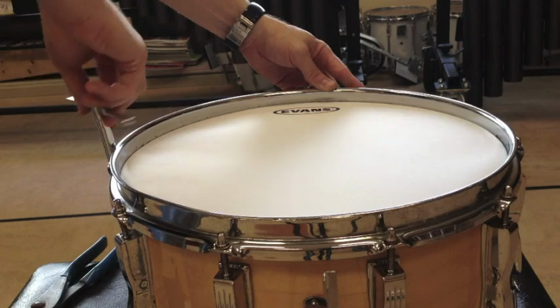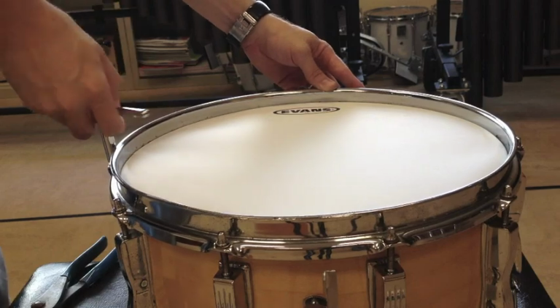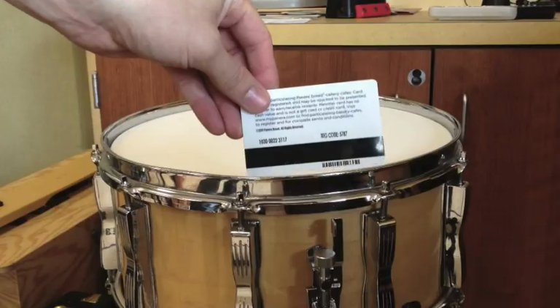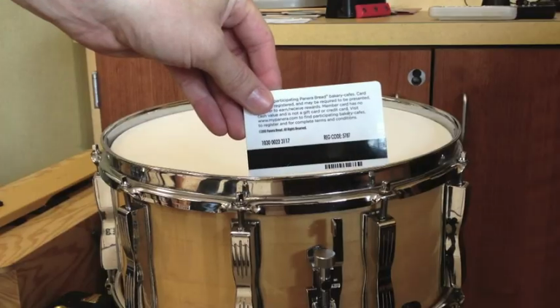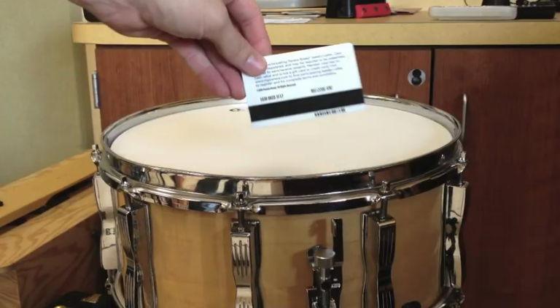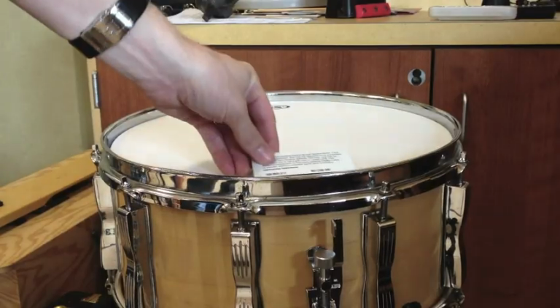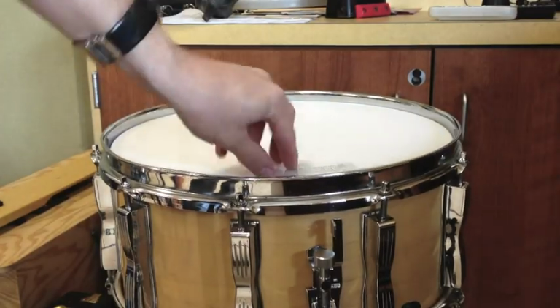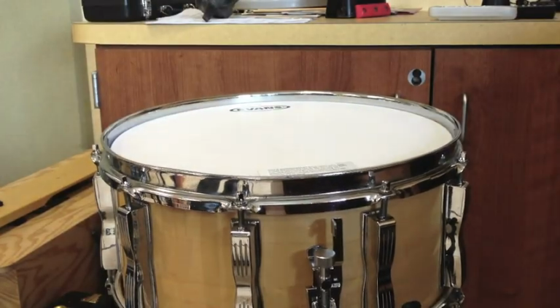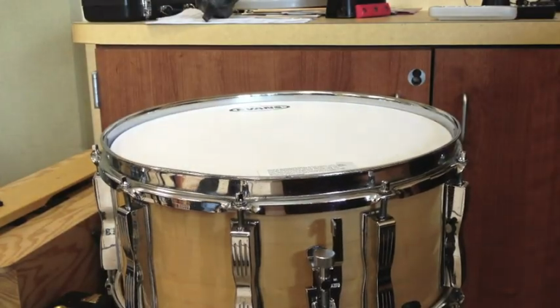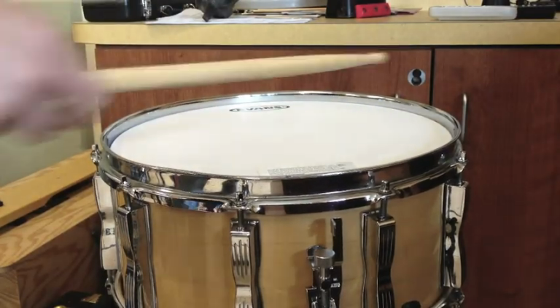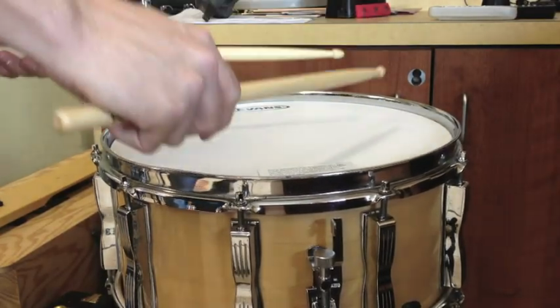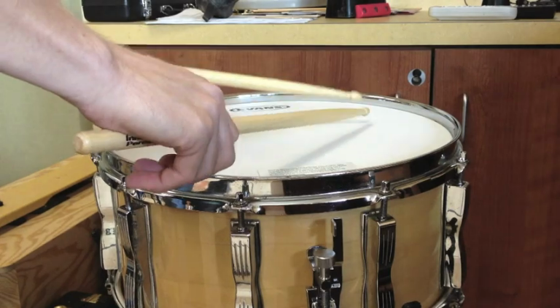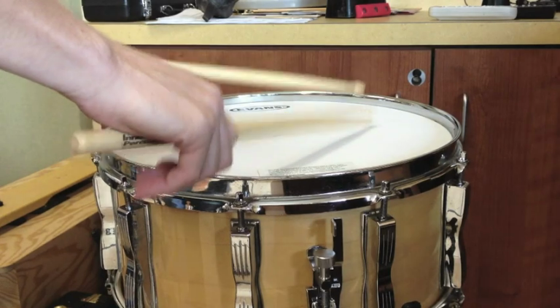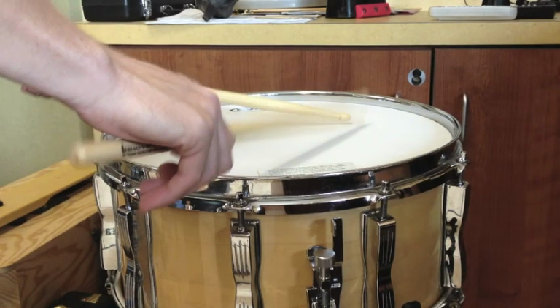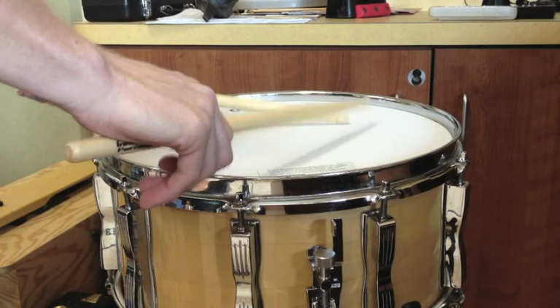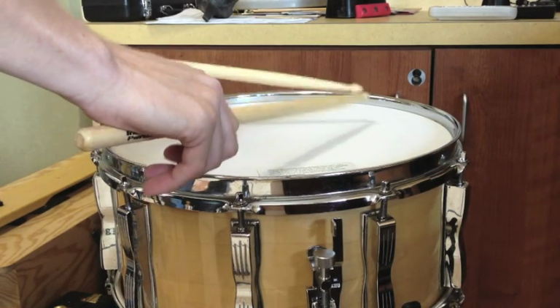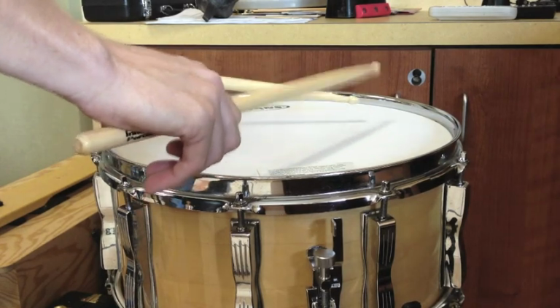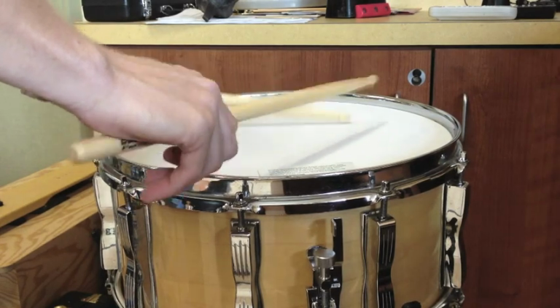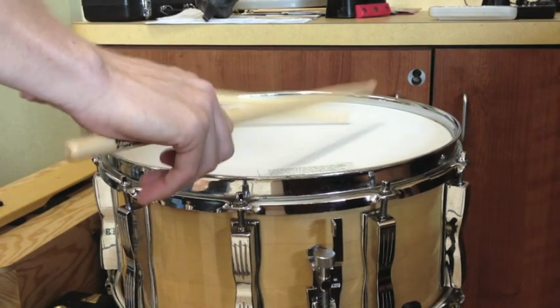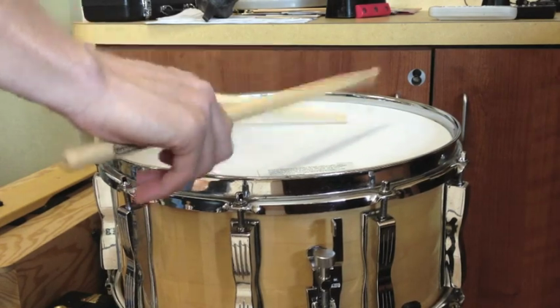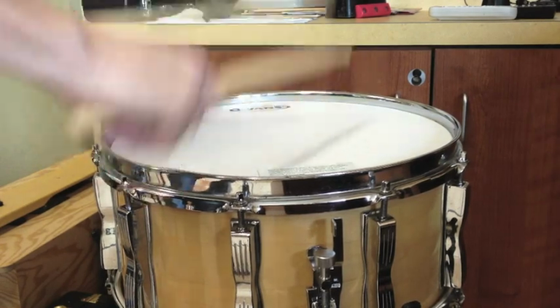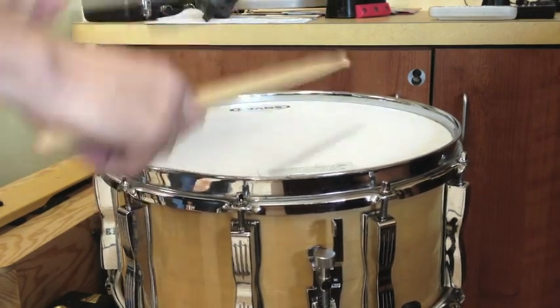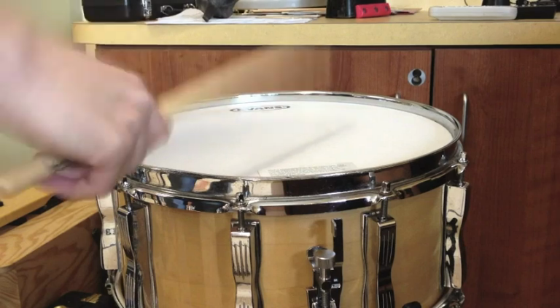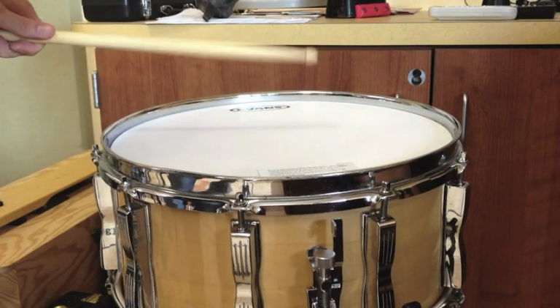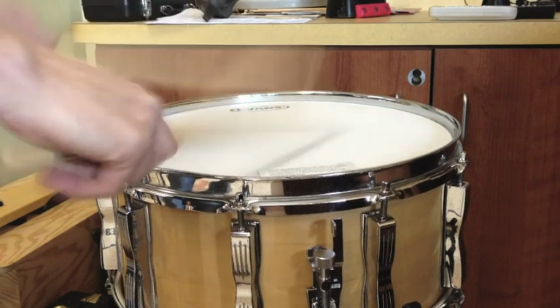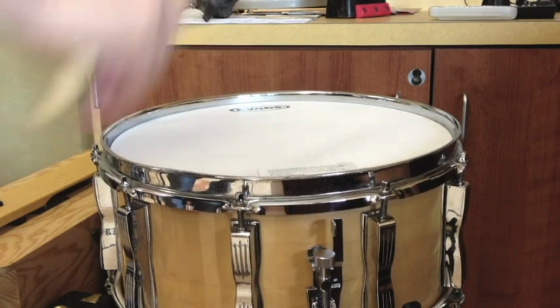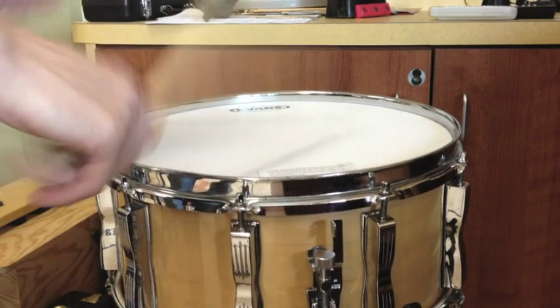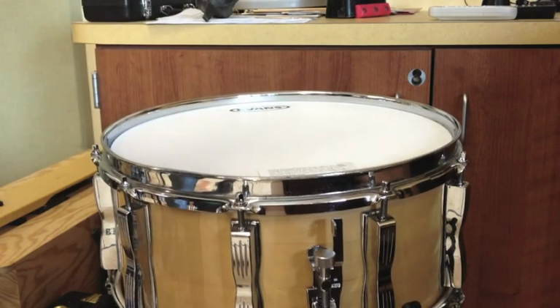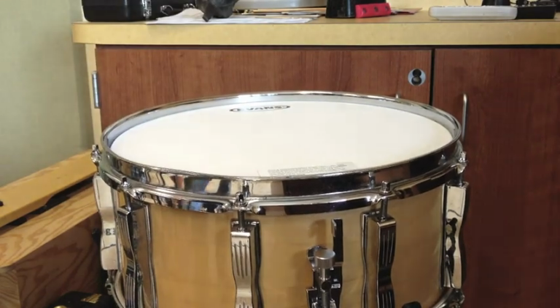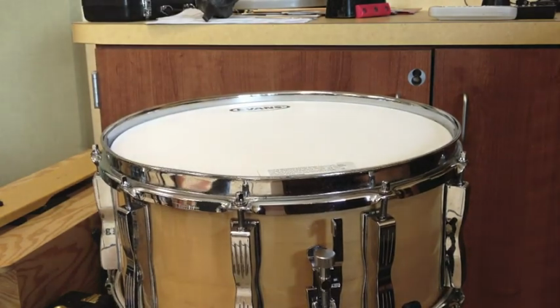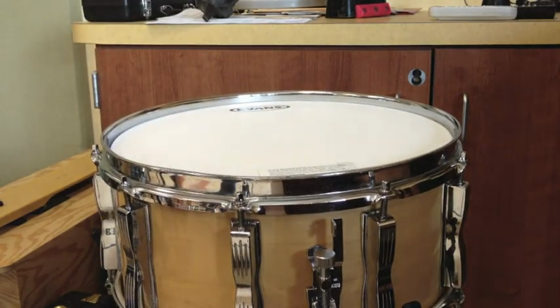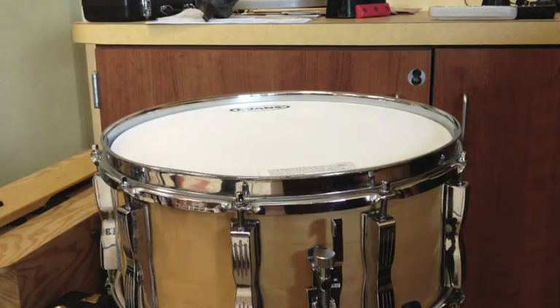I don't have any other dampening materials with me so I'll use a card. Let's give this drum a try. The snare is nice and responsive at soft levels. It sounds nice and crisp at loud levels as well.